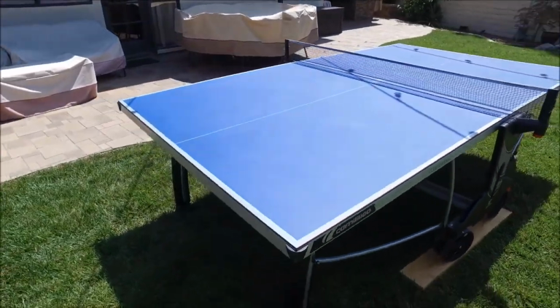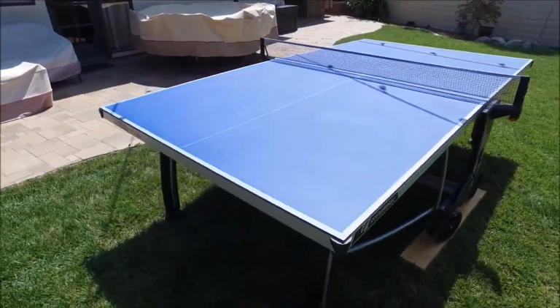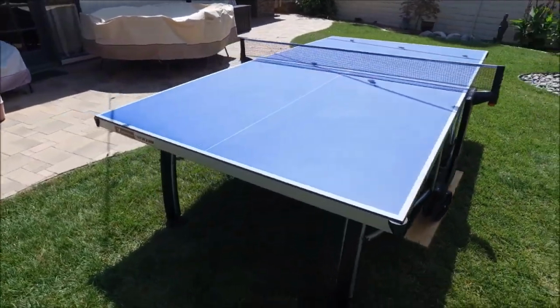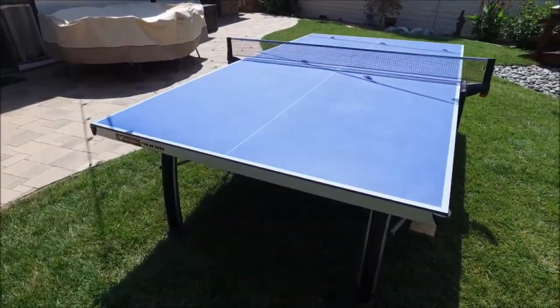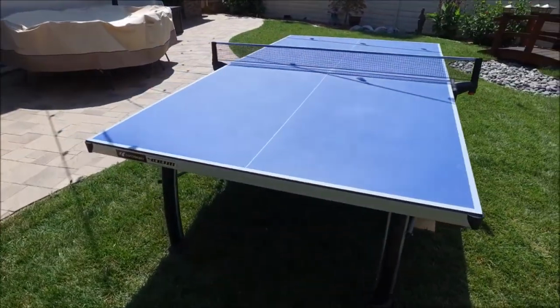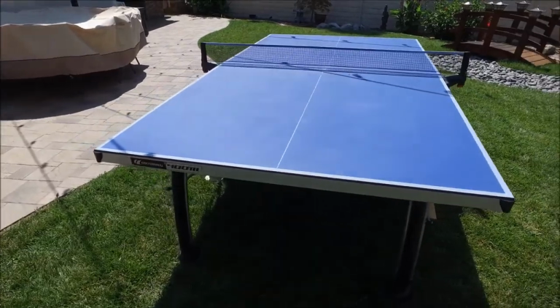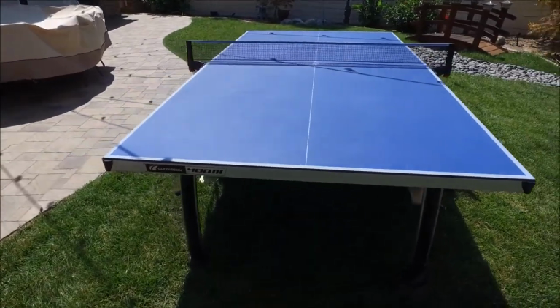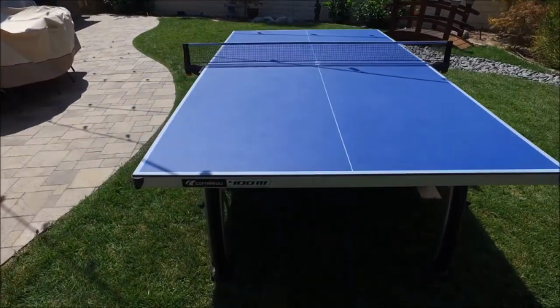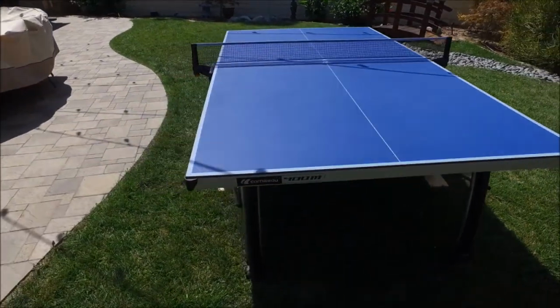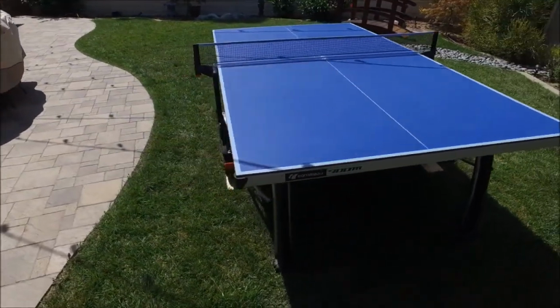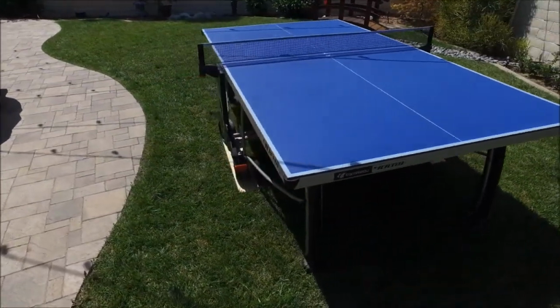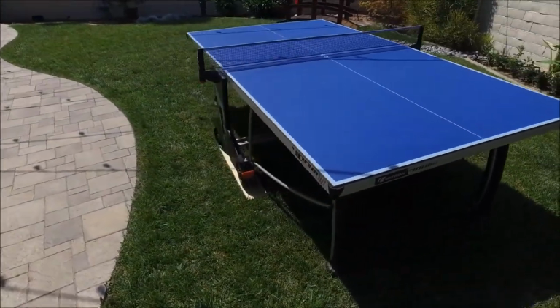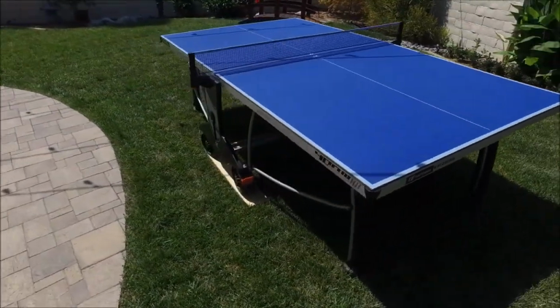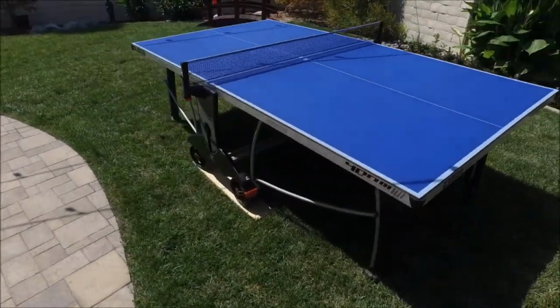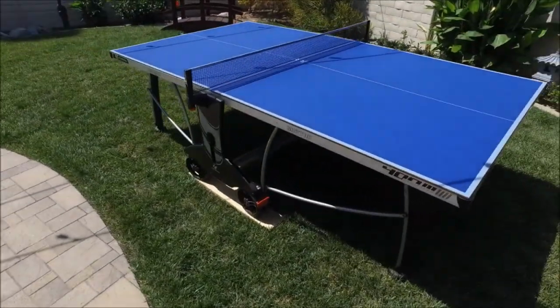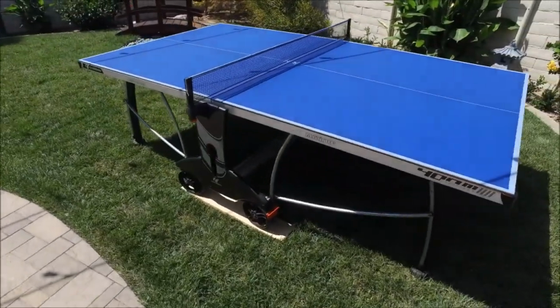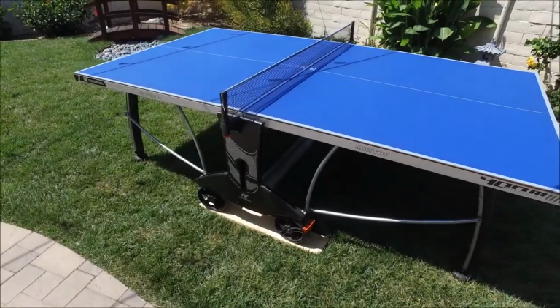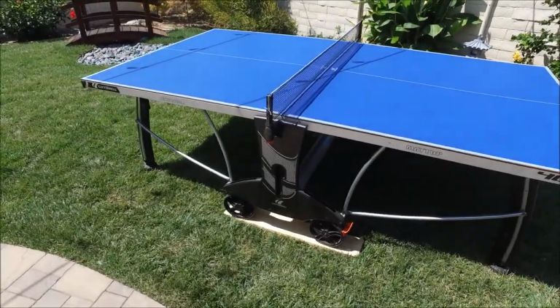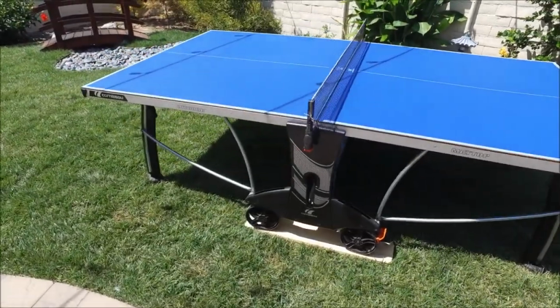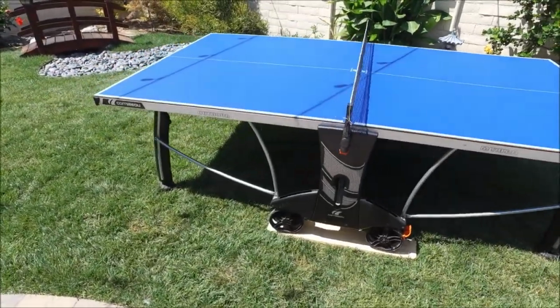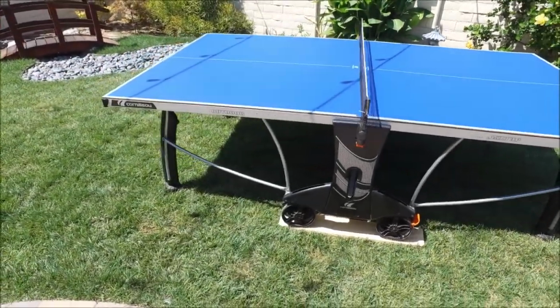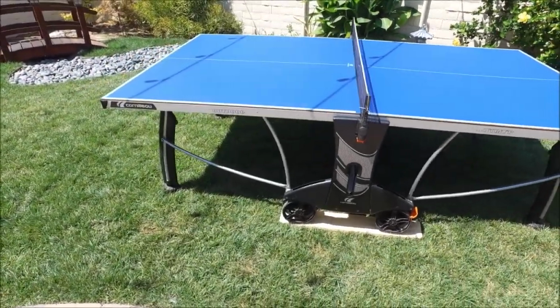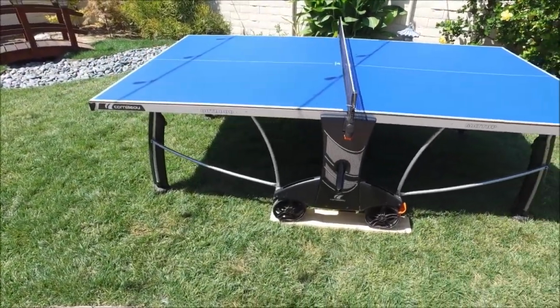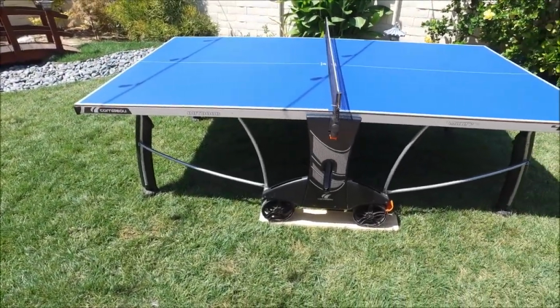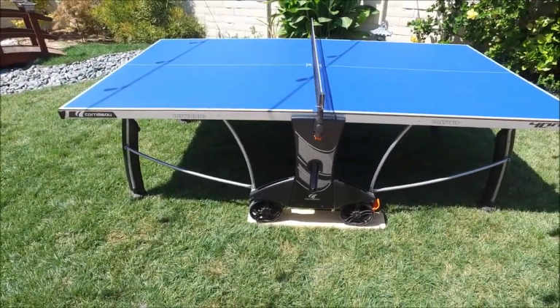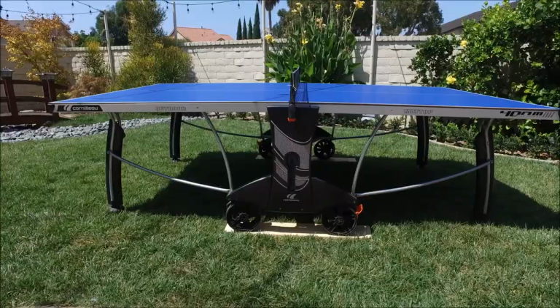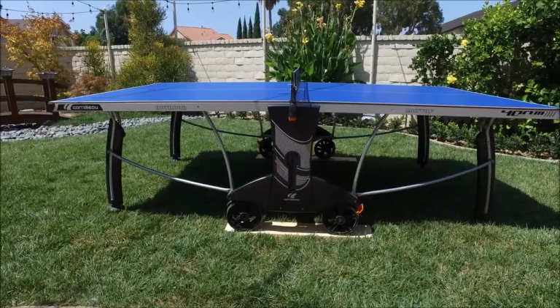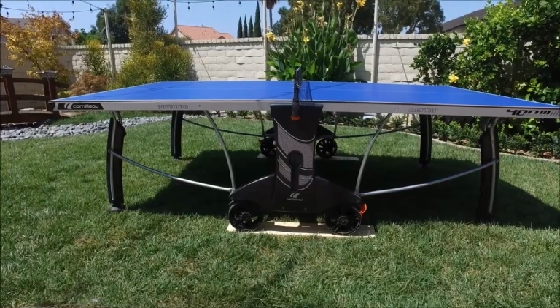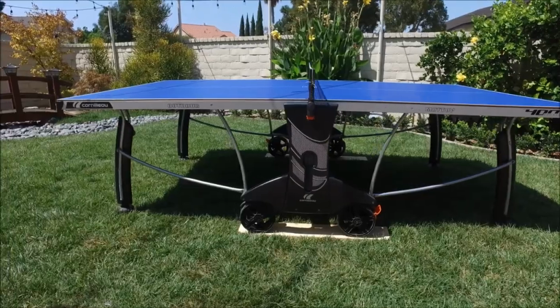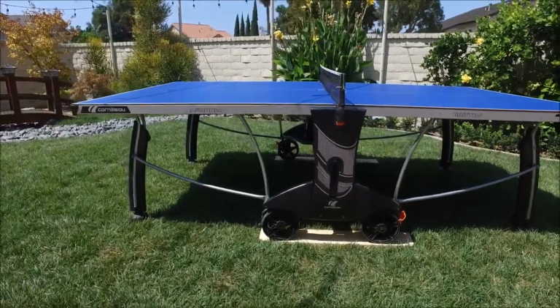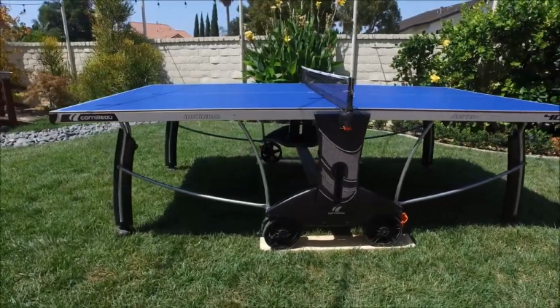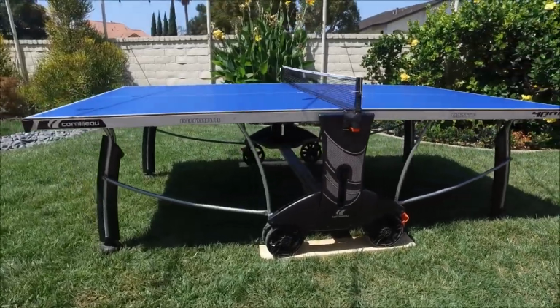The playing surface features an anti-glare finish and is easy to play out in the sun in your backyard. The net is both height and tension adjustable when needed, and the table folds up into a compact storage position.